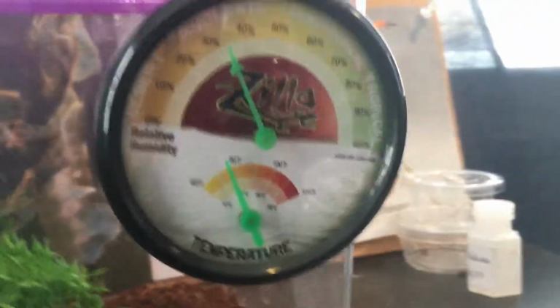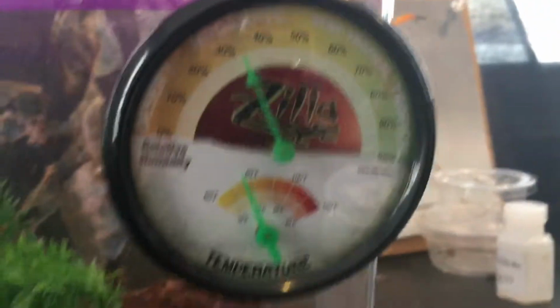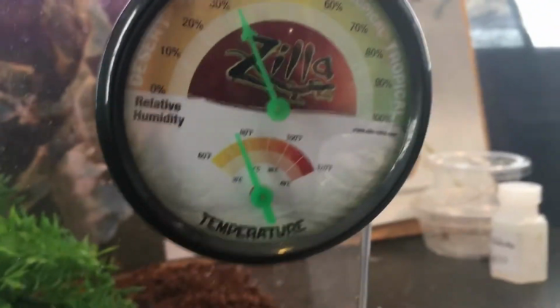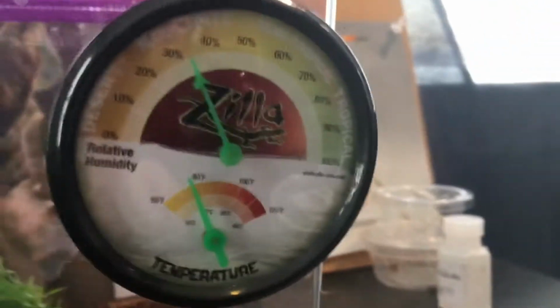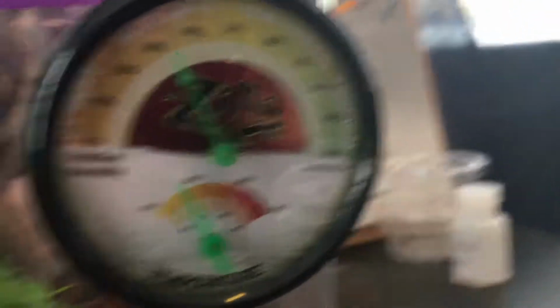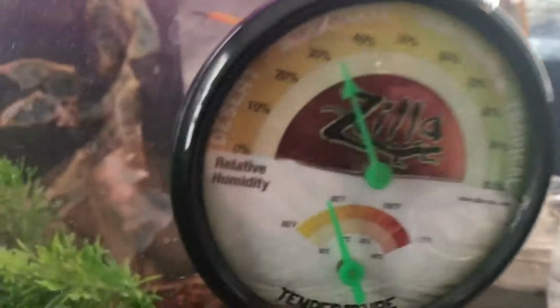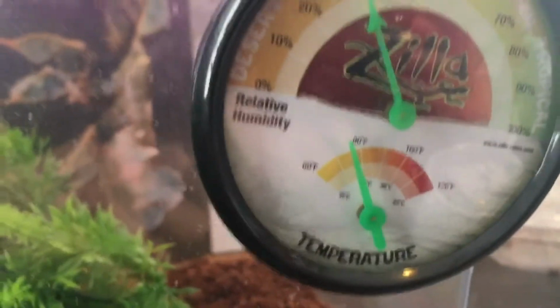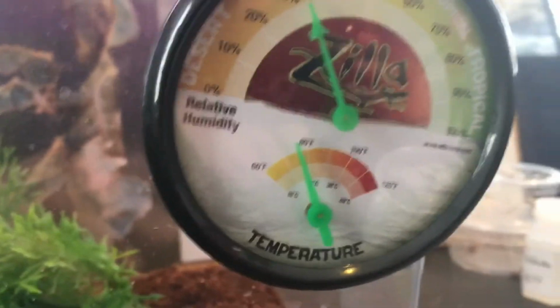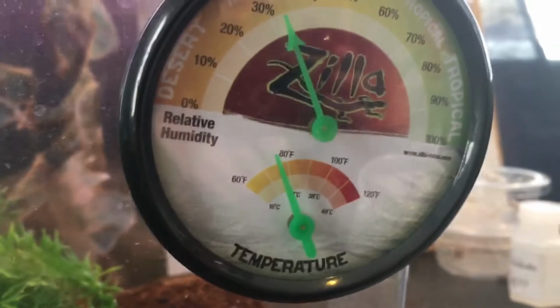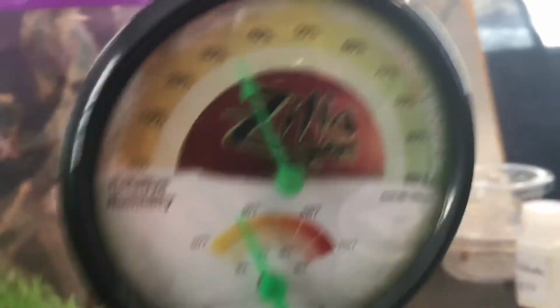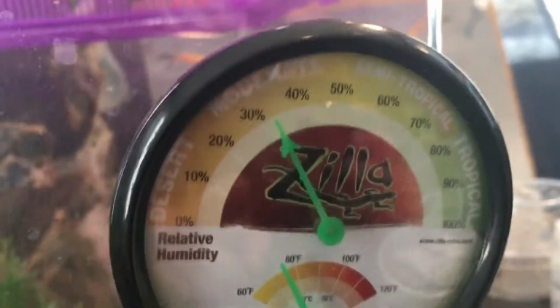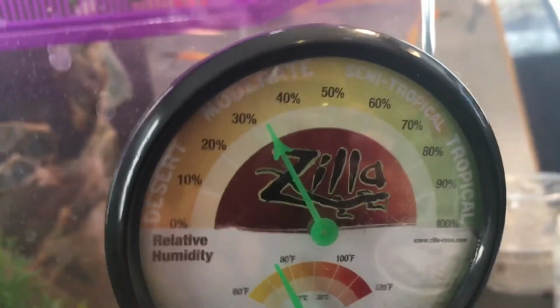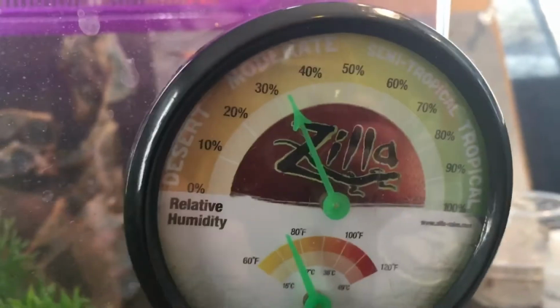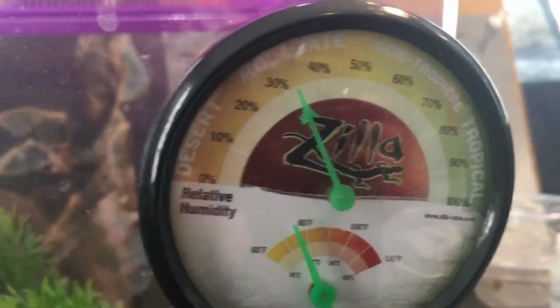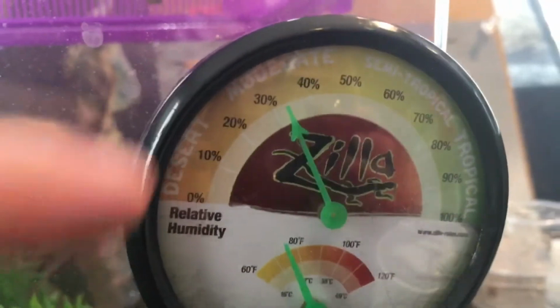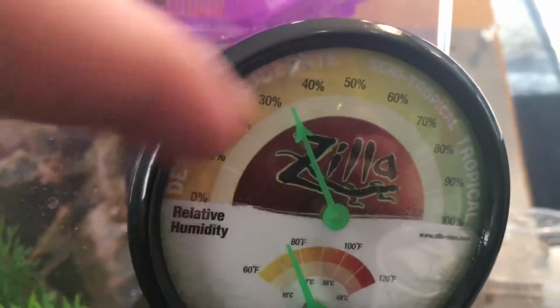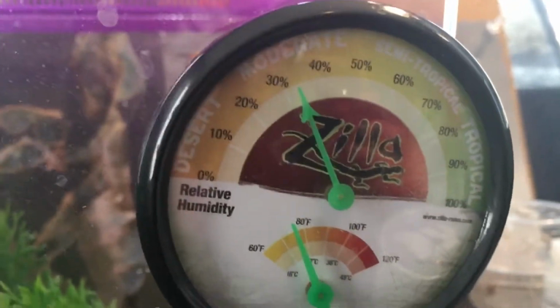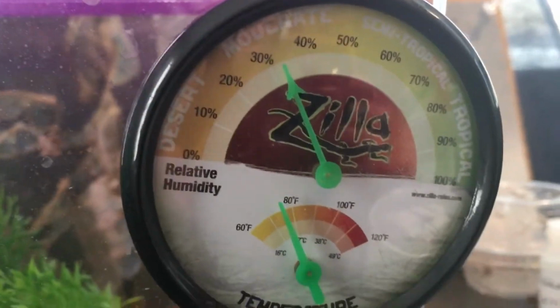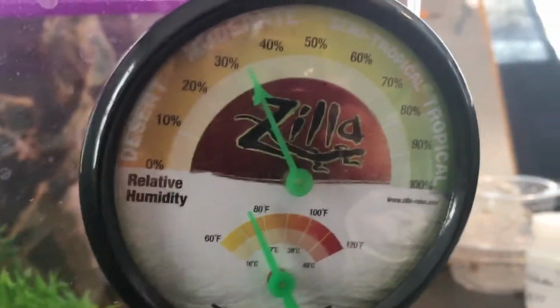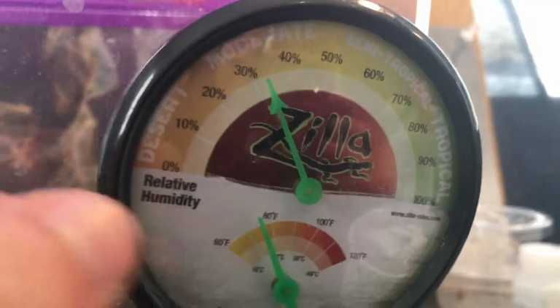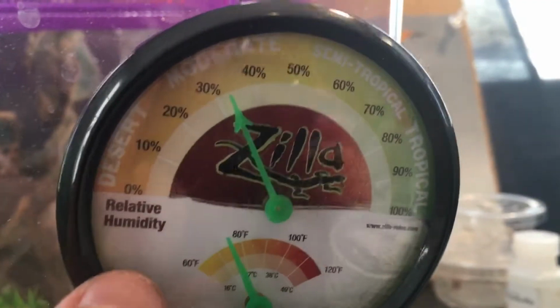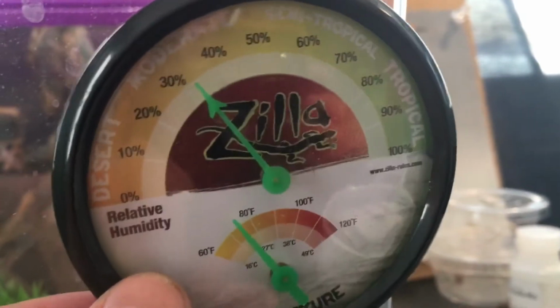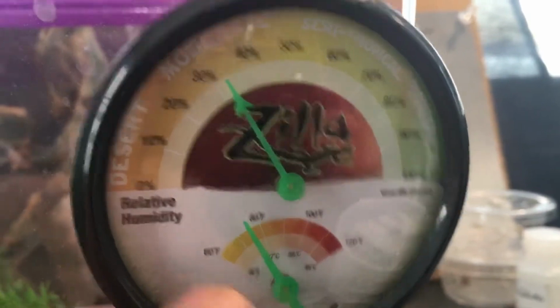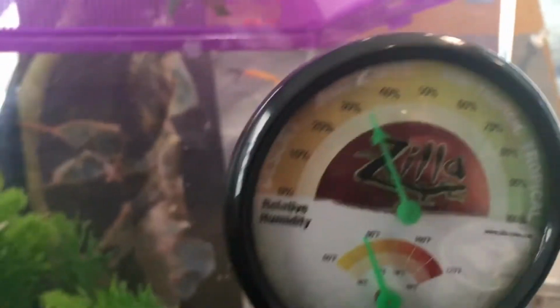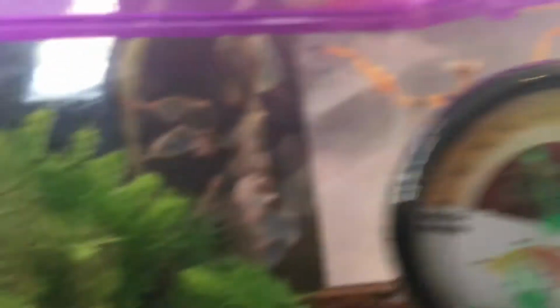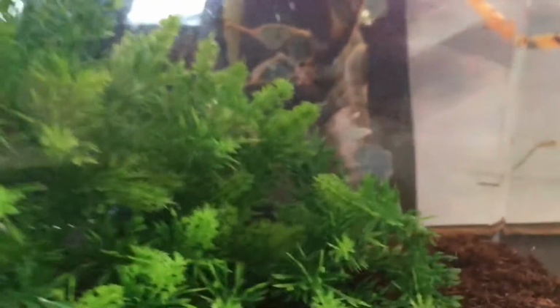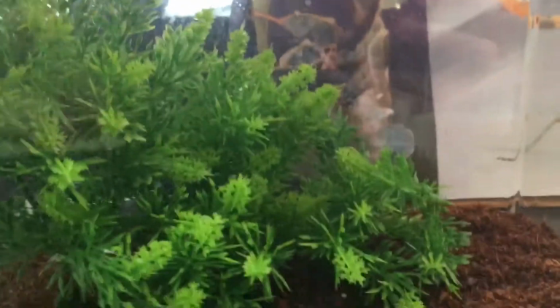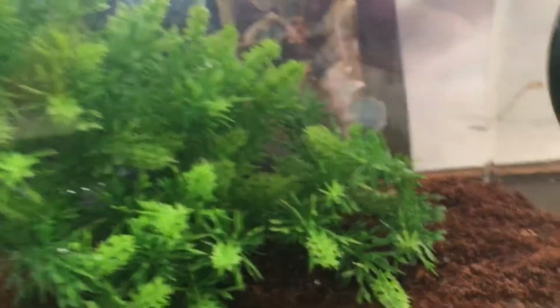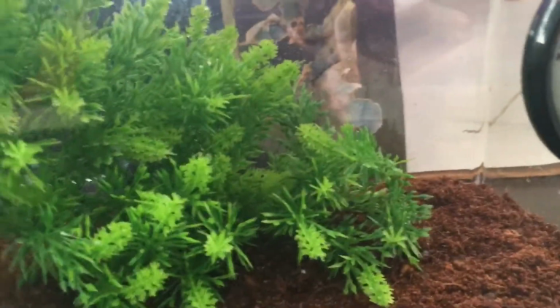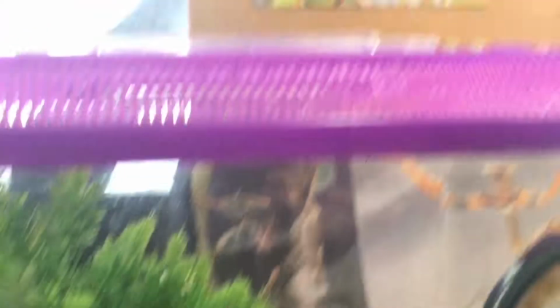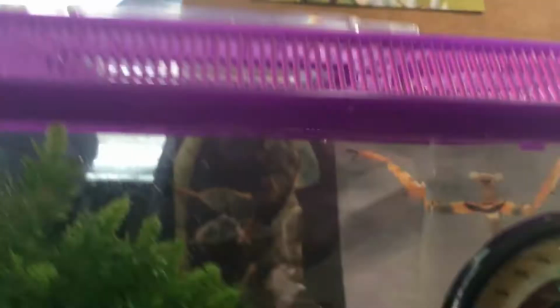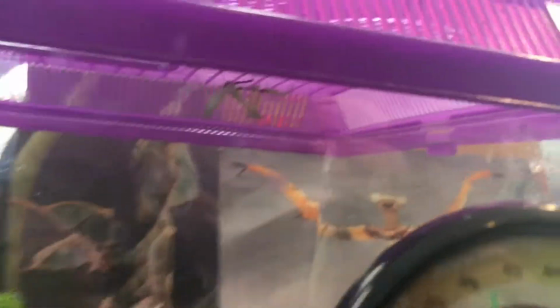You need to have temperatures around 70 to 80 degrees Fahrenheit, and humidity around 40%. It's more humid in my room though. And that's probably it for the setup.